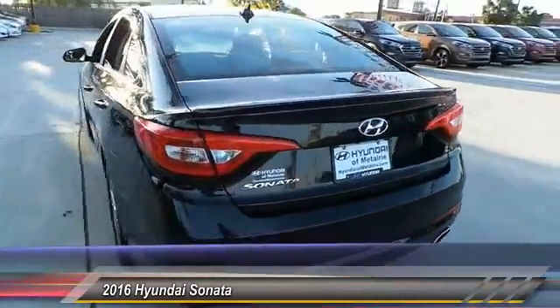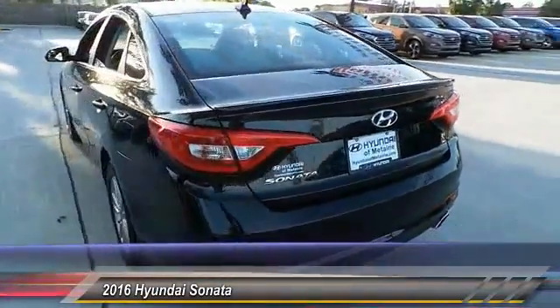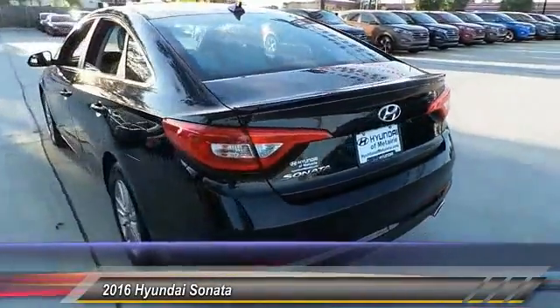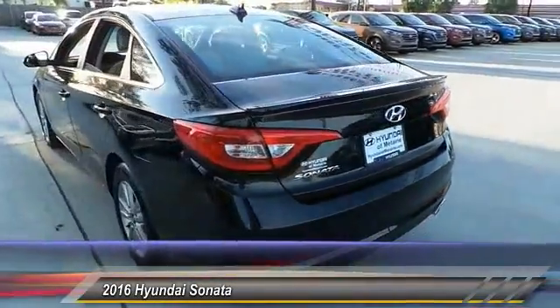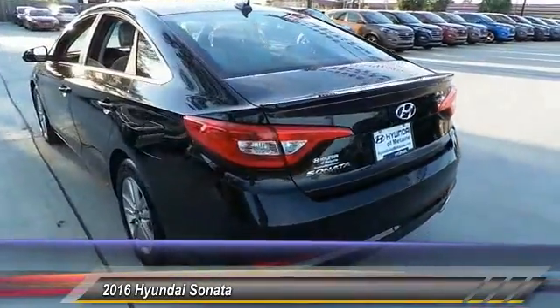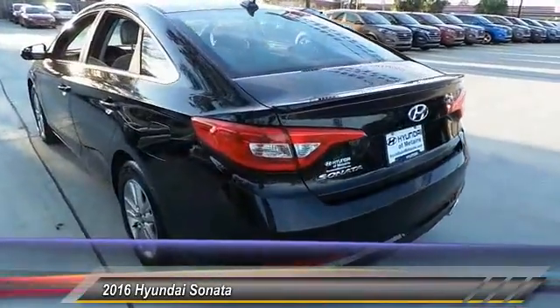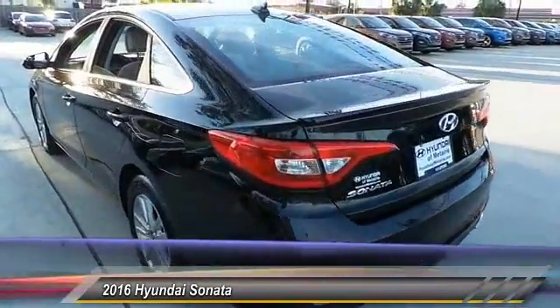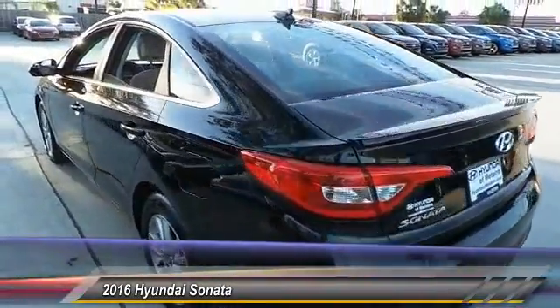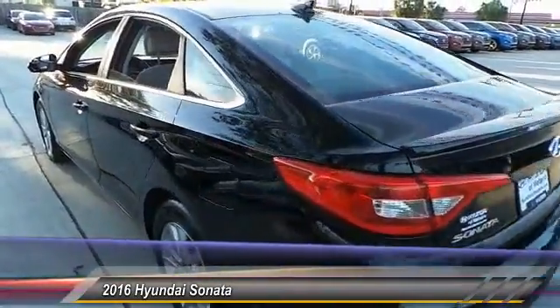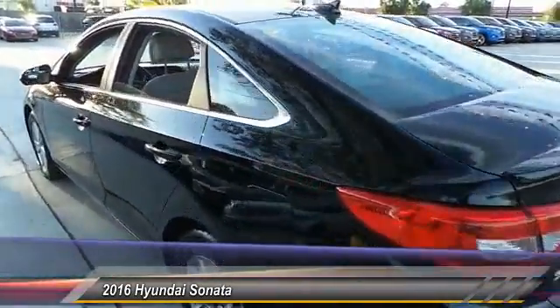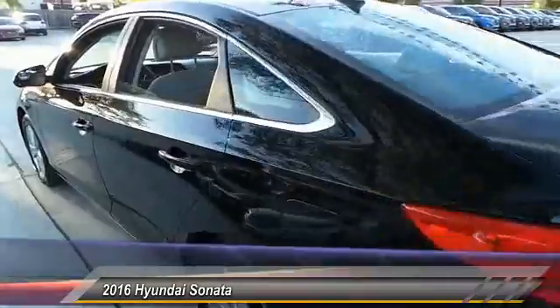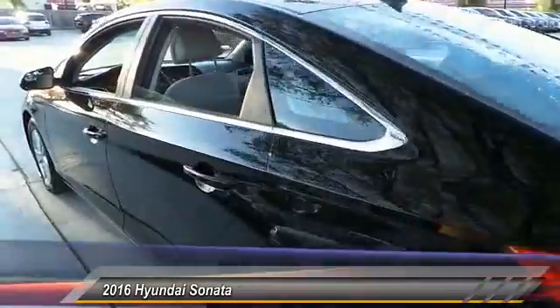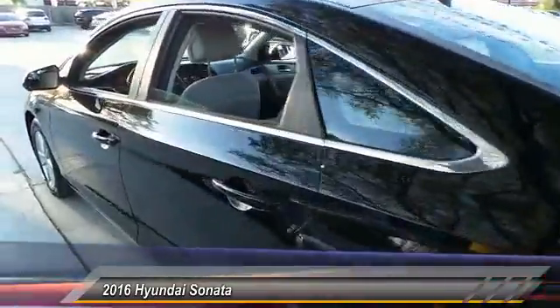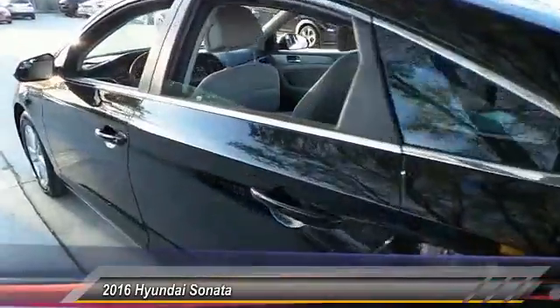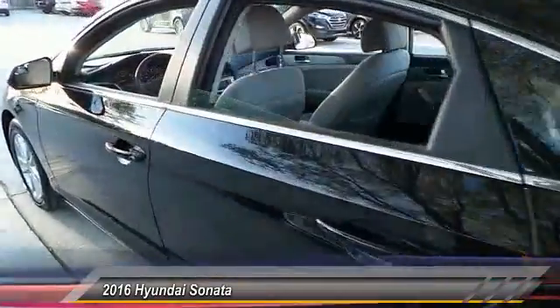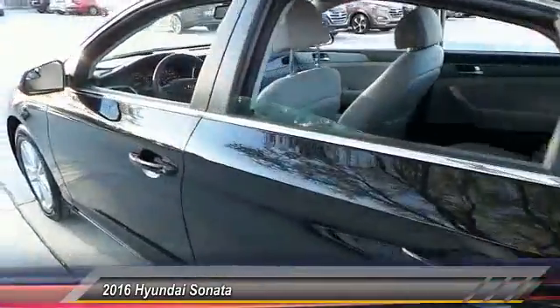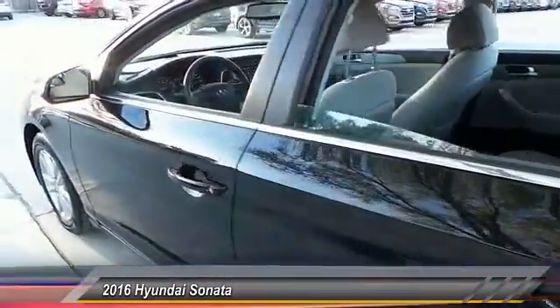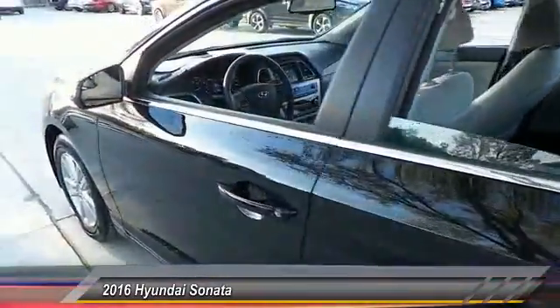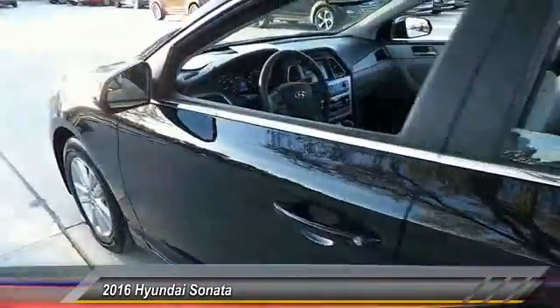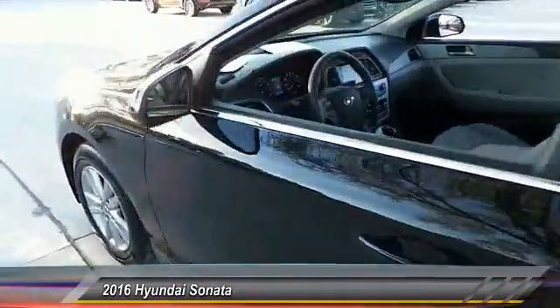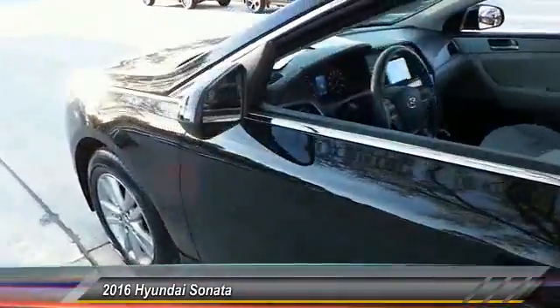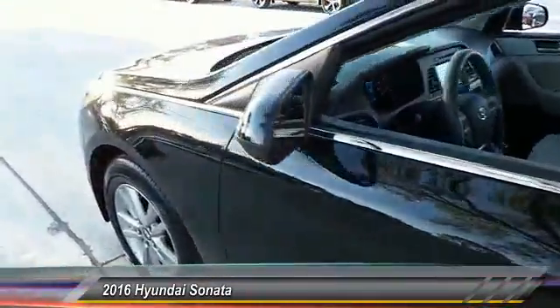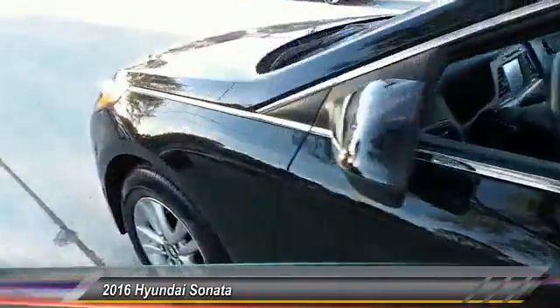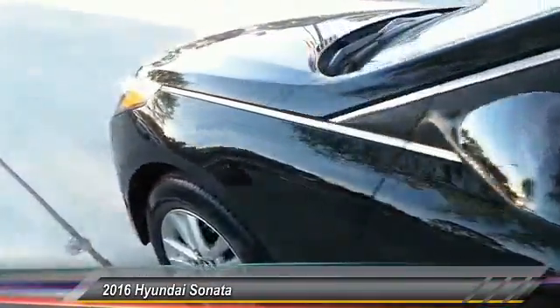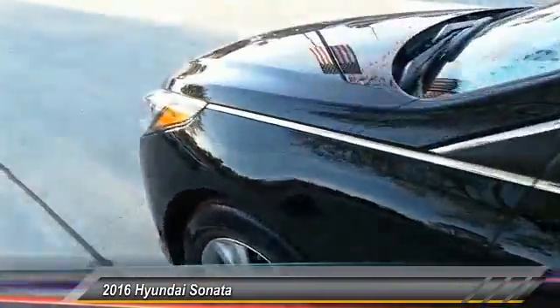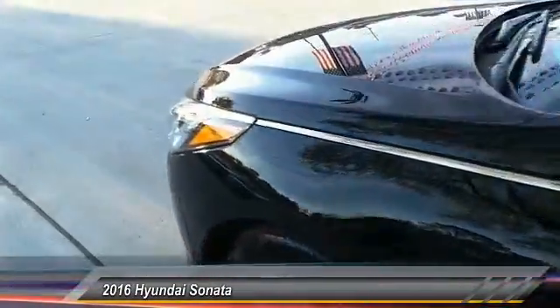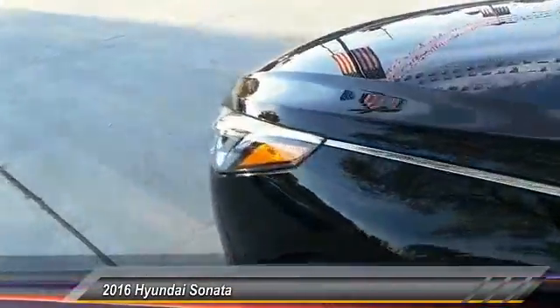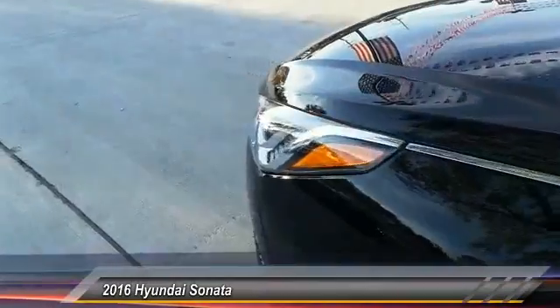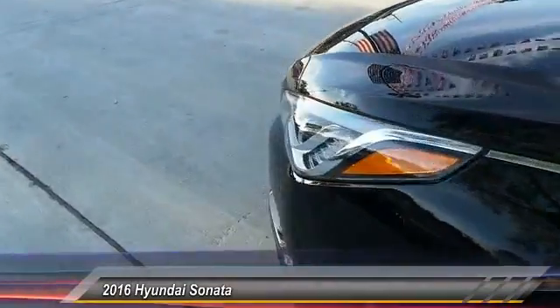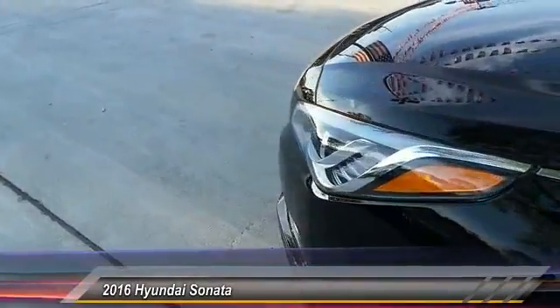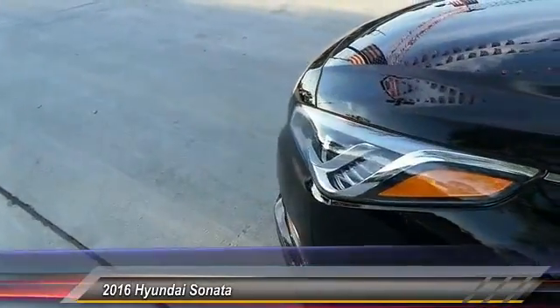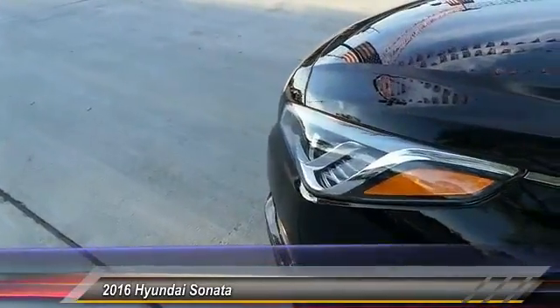Bluetooth, power steering, adjustable steering wheel, driver airbag. Wouldn't you look great in this vehicle? Stop in today and see for yourself.